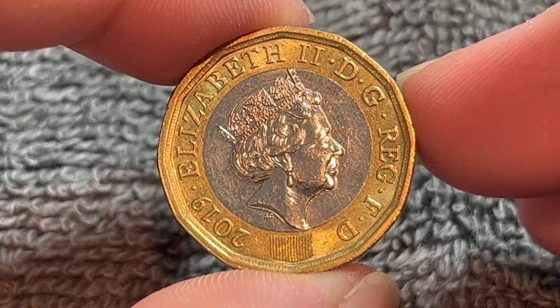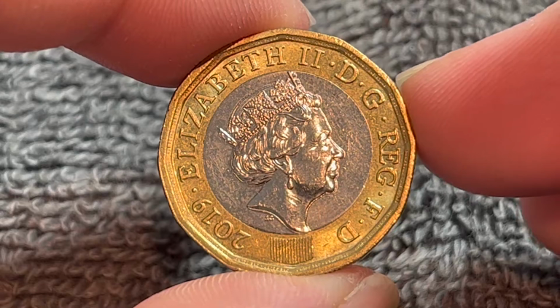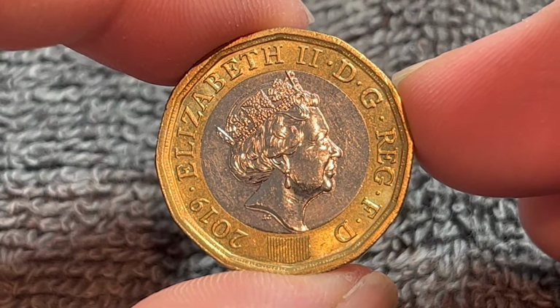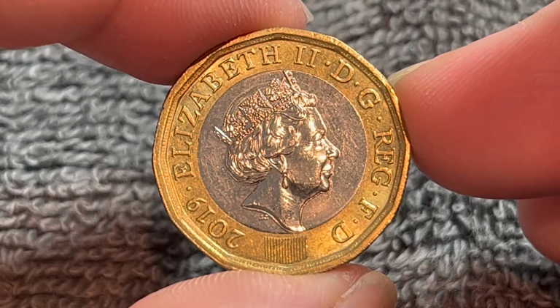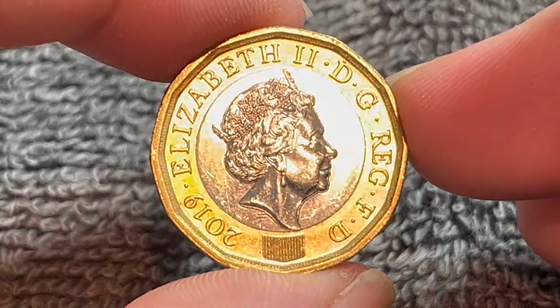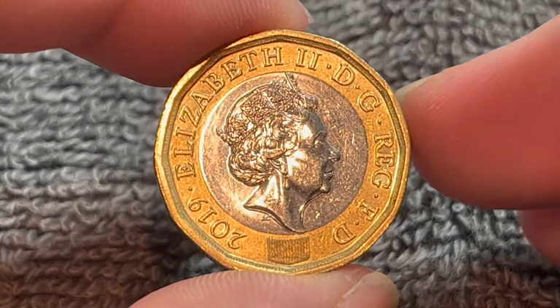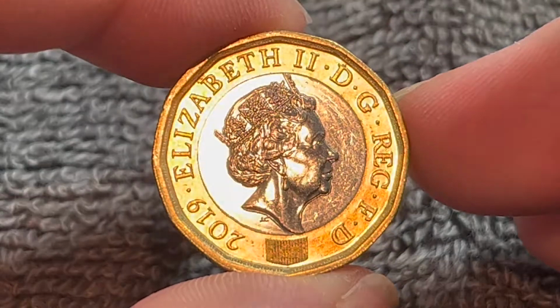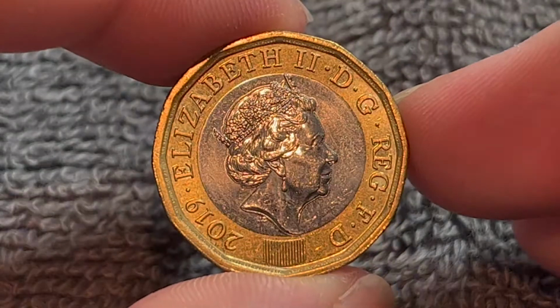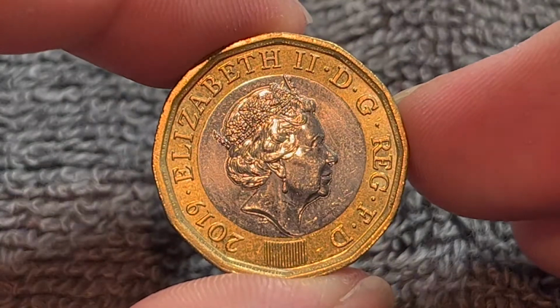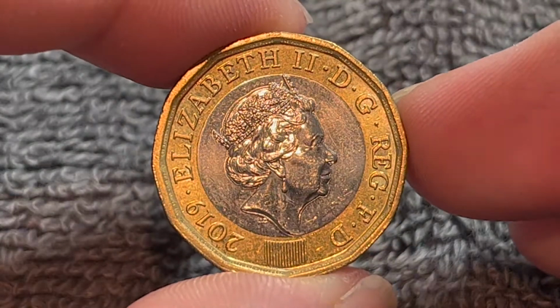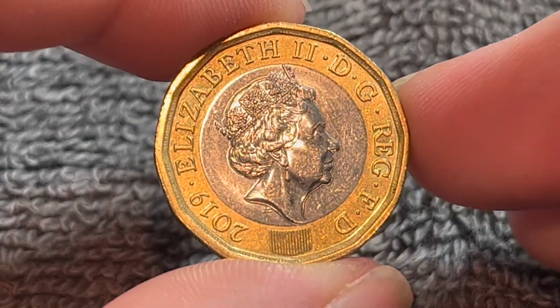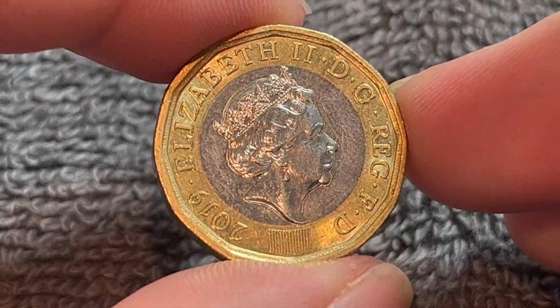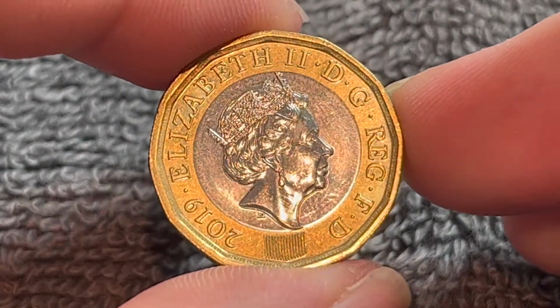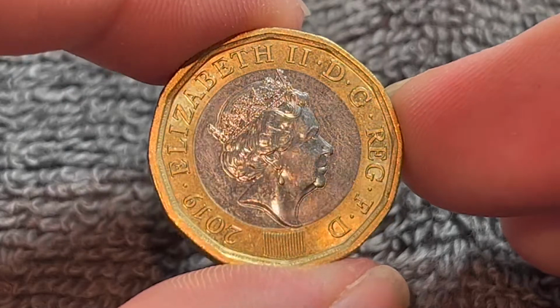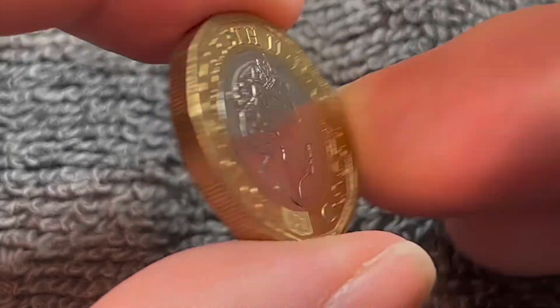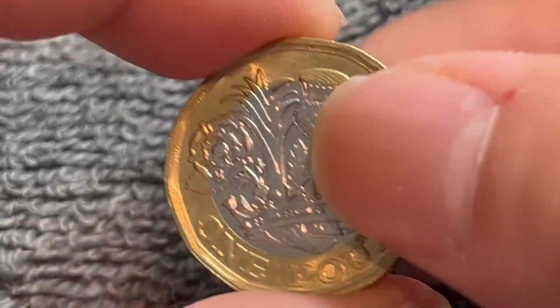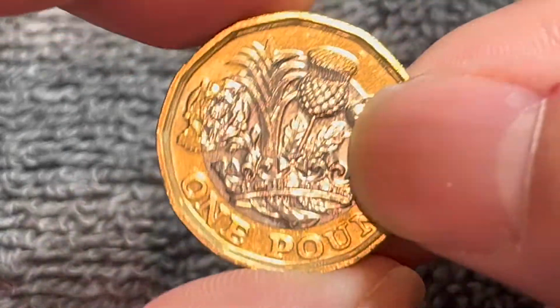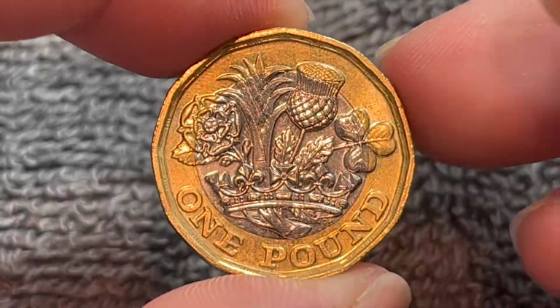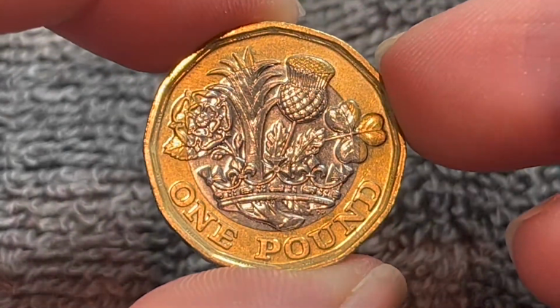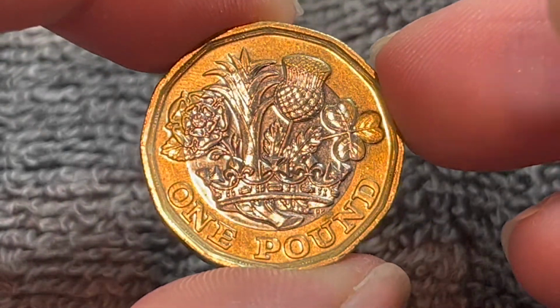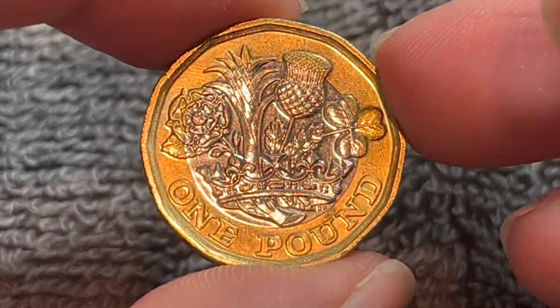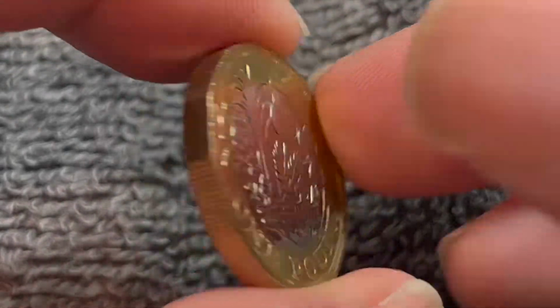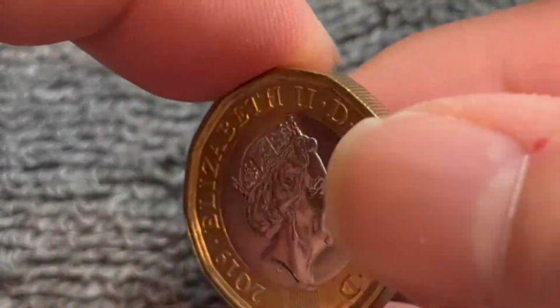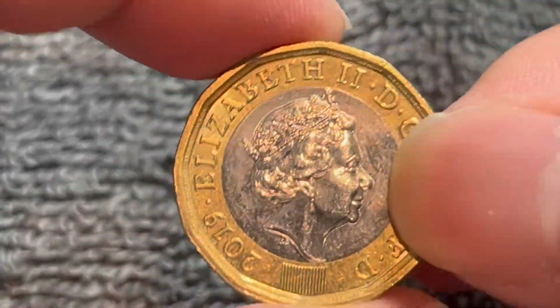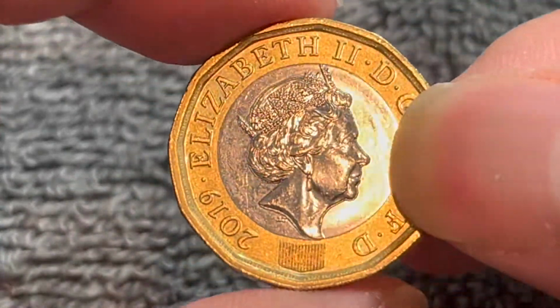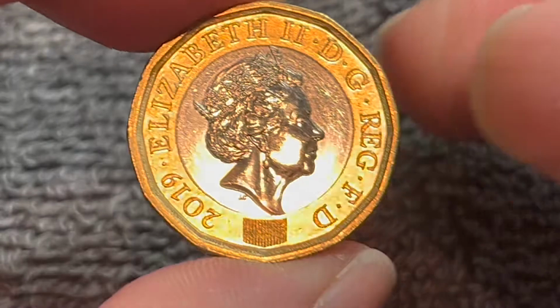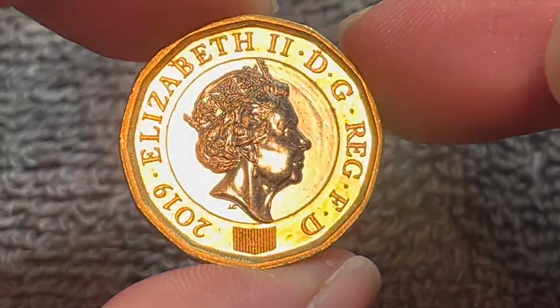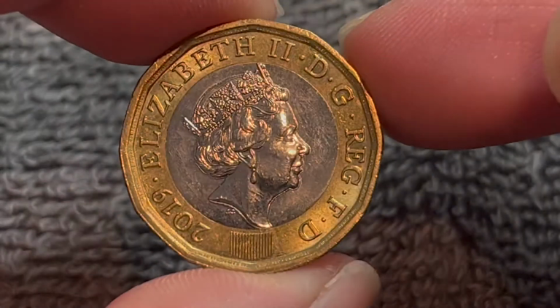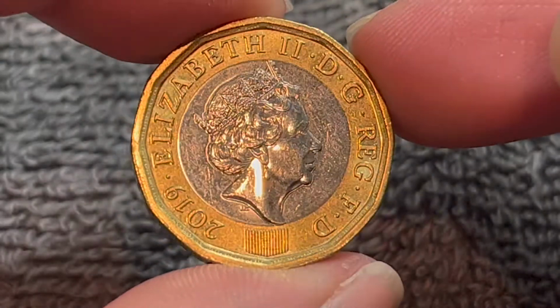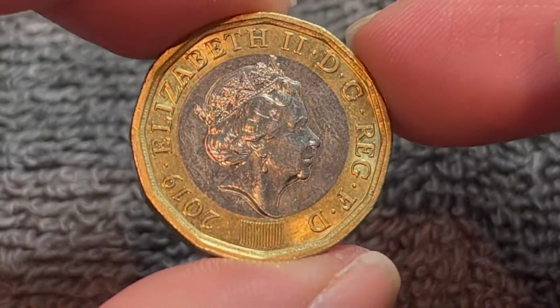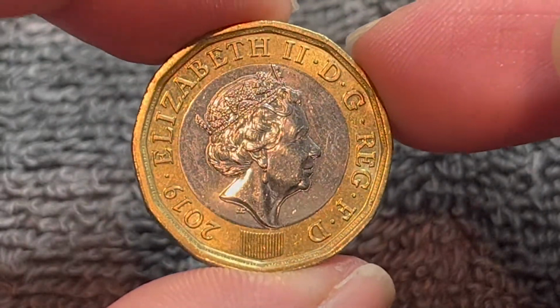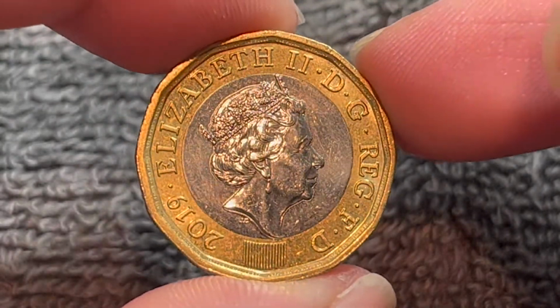Hello everyone and welcome to another installment of the Coin Dictionary. I'm Woohoo and today I've got for you a 2019 one-pound coin from the United Kingdom to talk about. We'll go over the history, the value, the basics, and any other pertinent information about this coin. So let's get started.